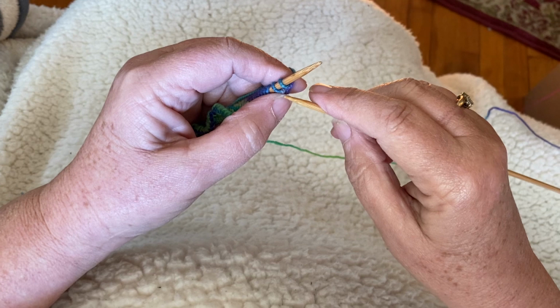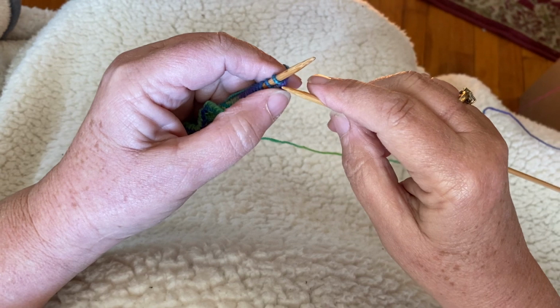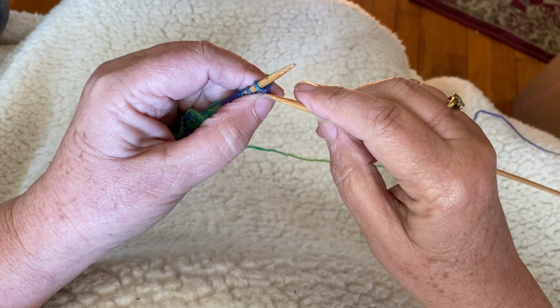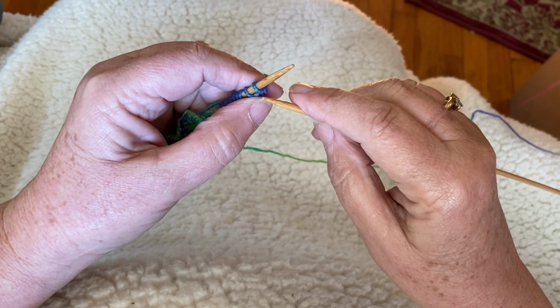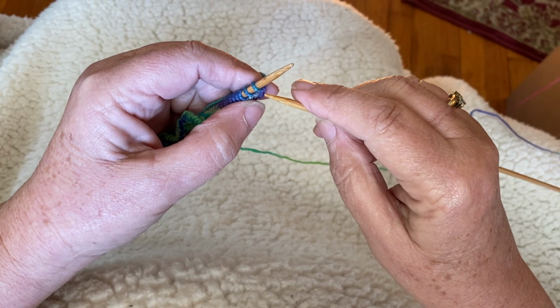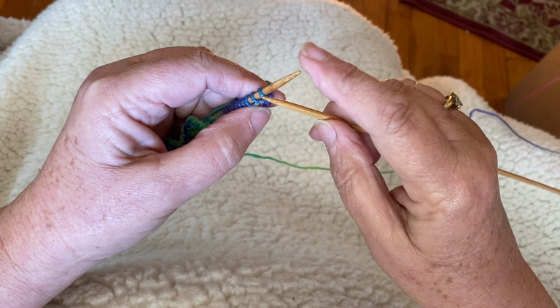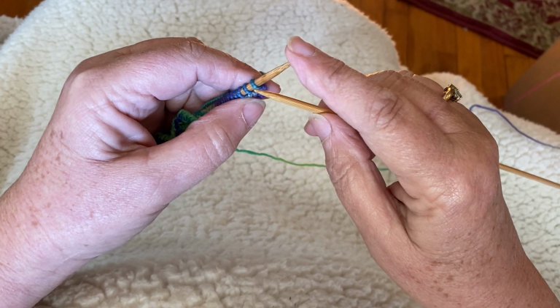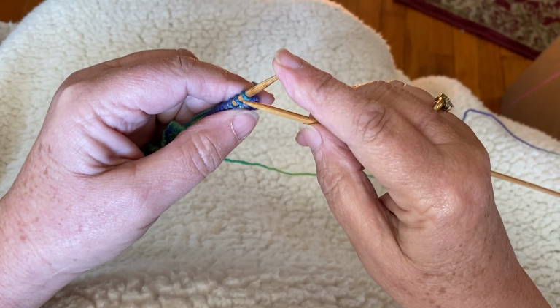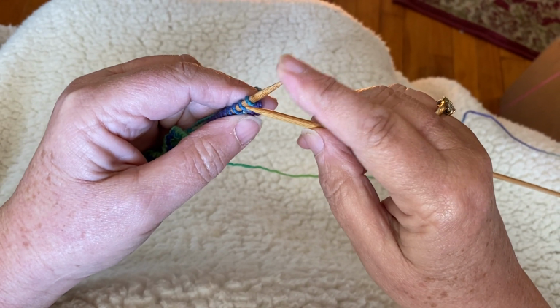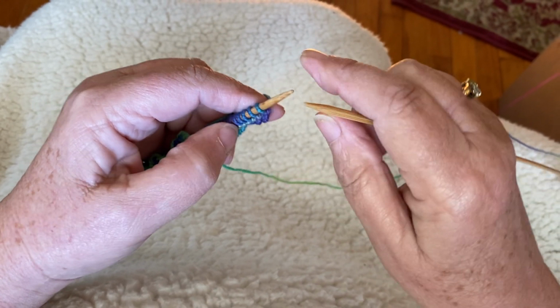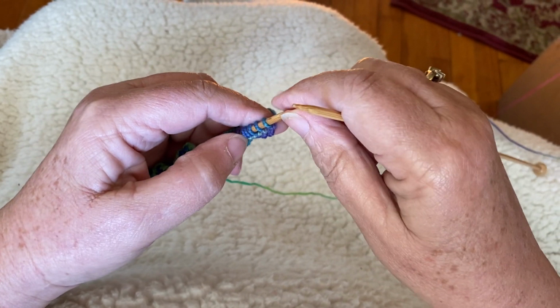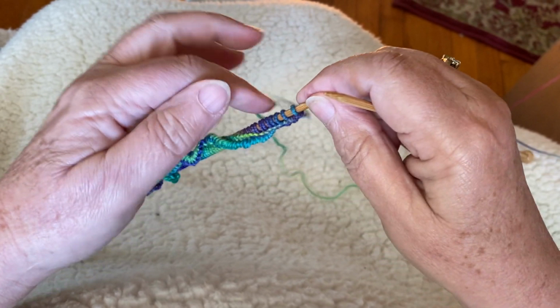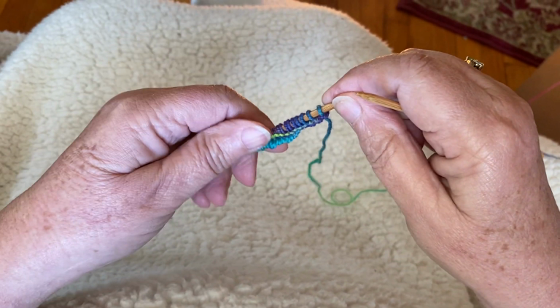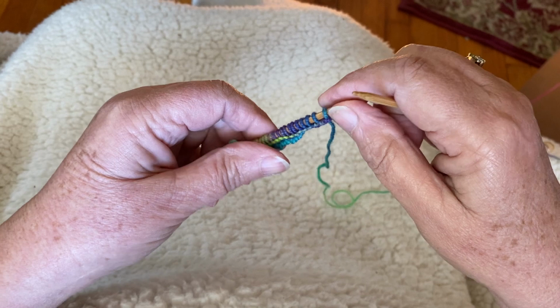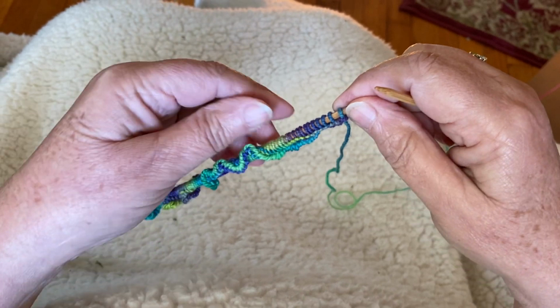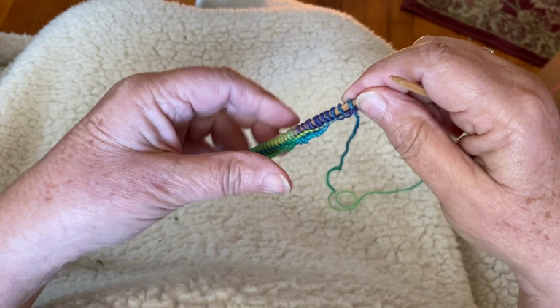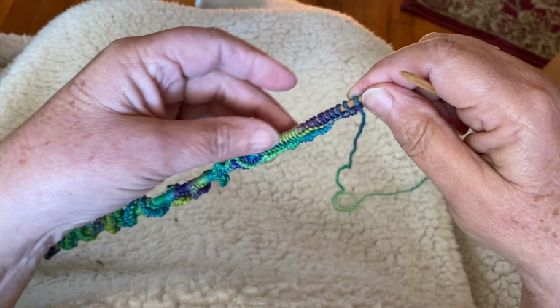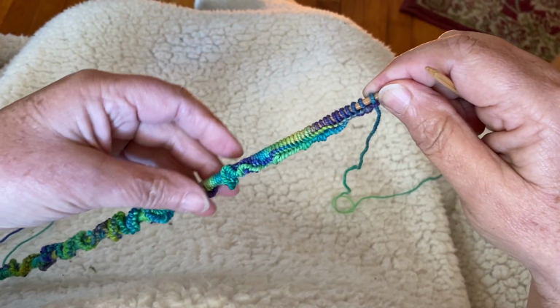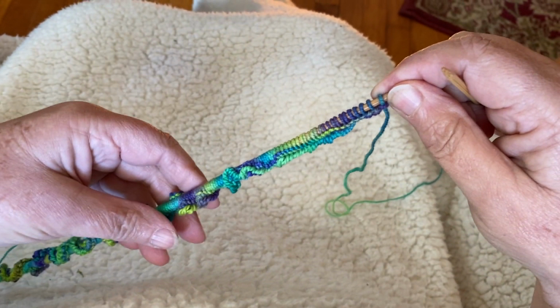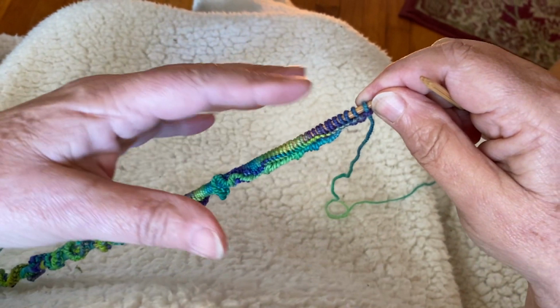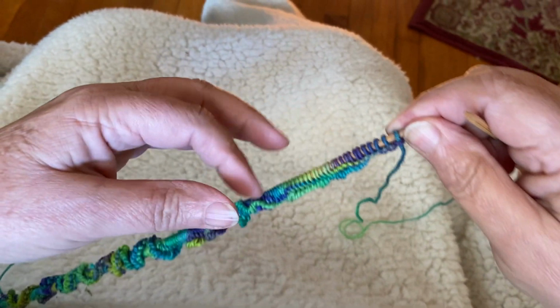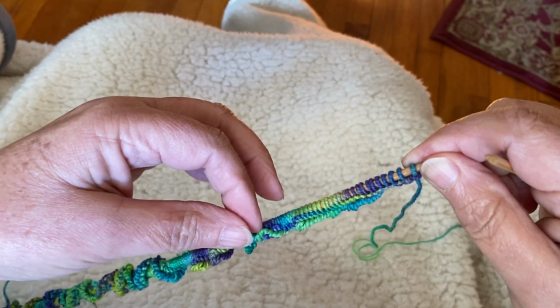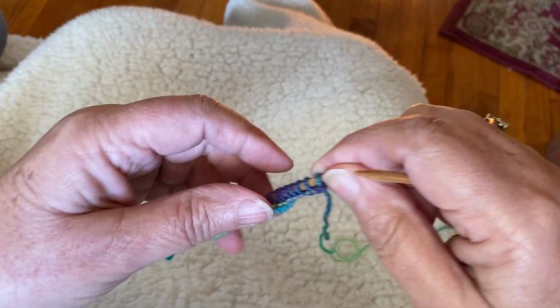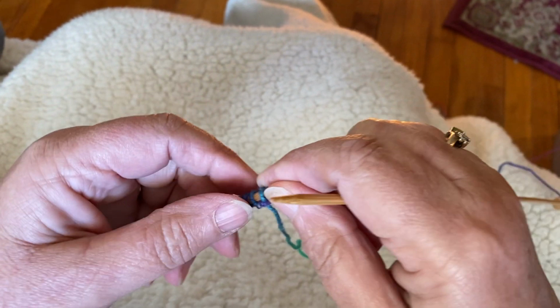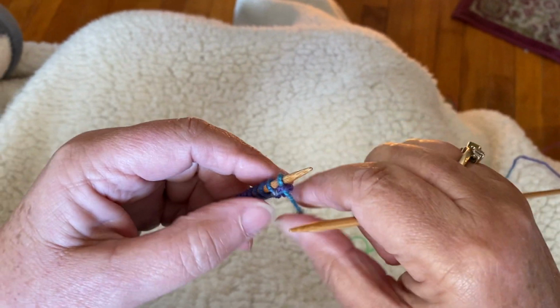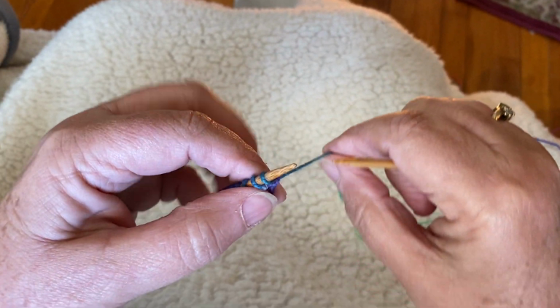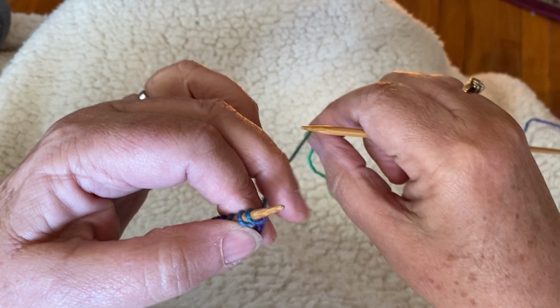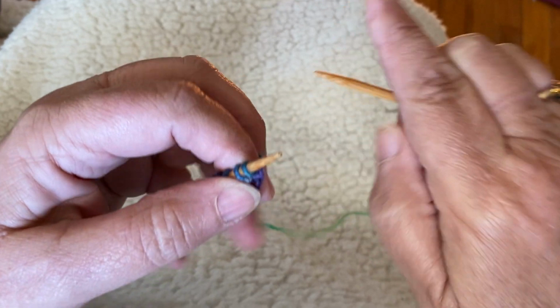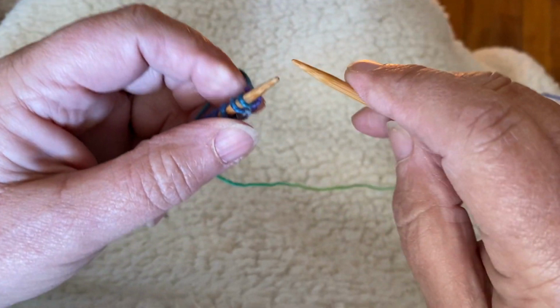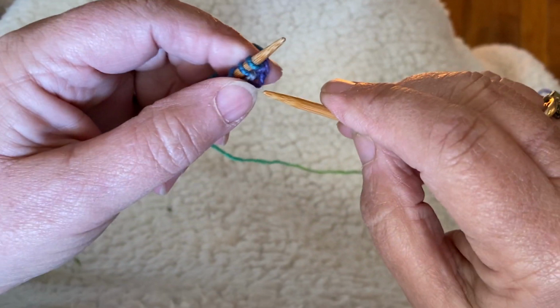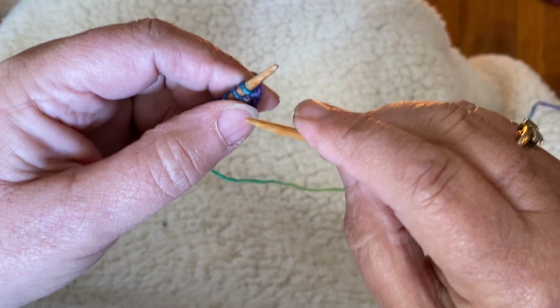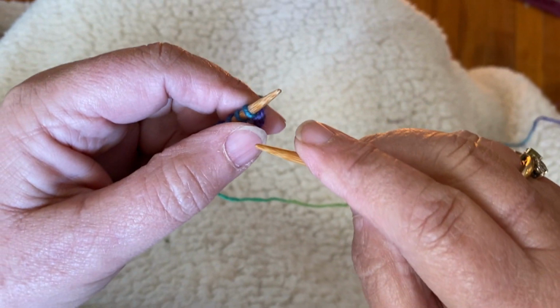Hi, I'm going to show you how to do row two of this flower. I've cast on the stitches and I've knit the first row and now we're ready to do the petal row.